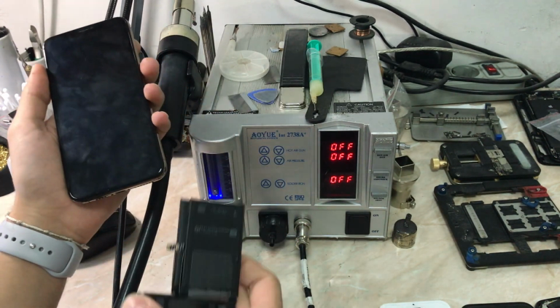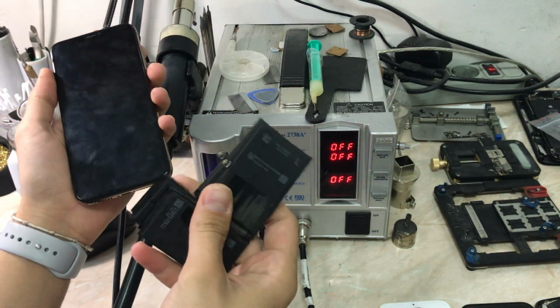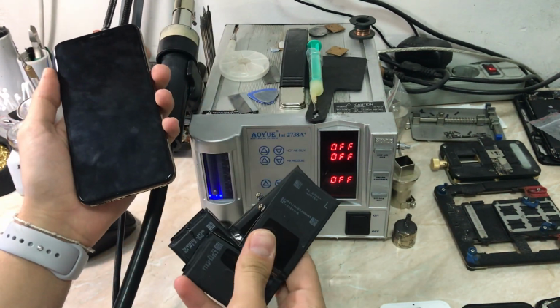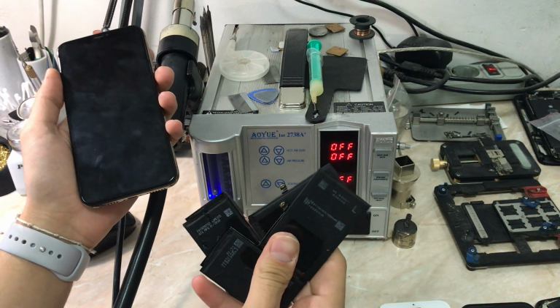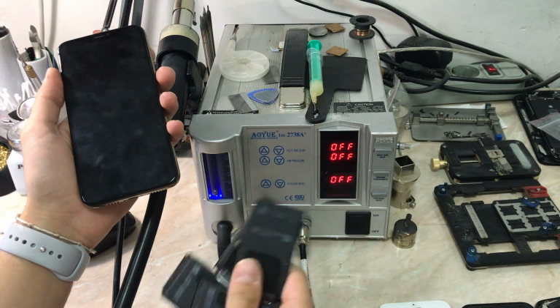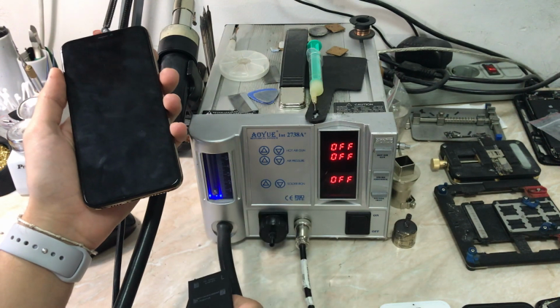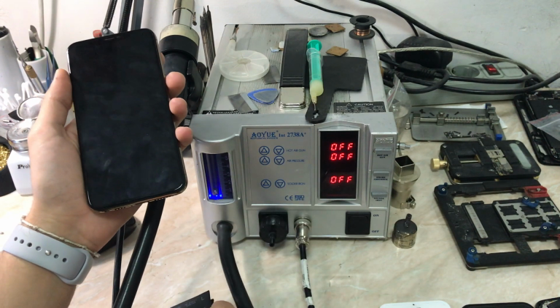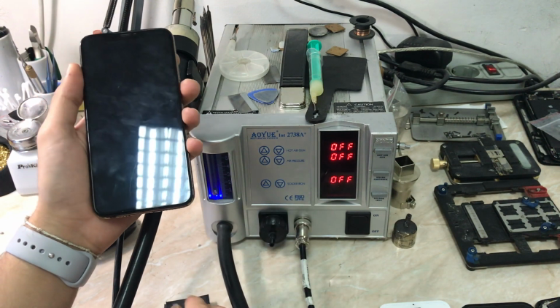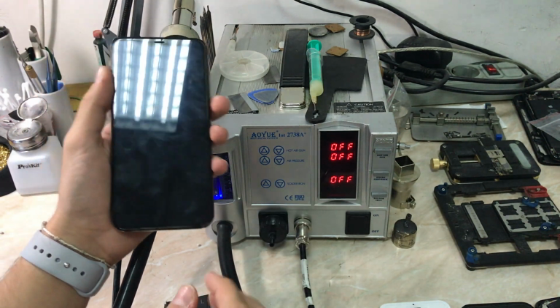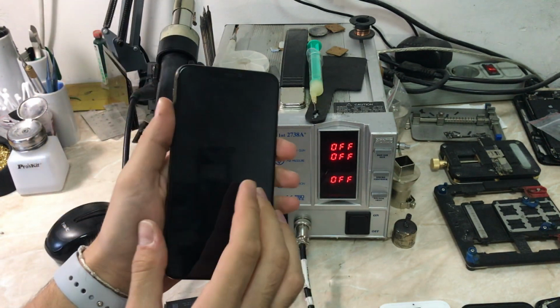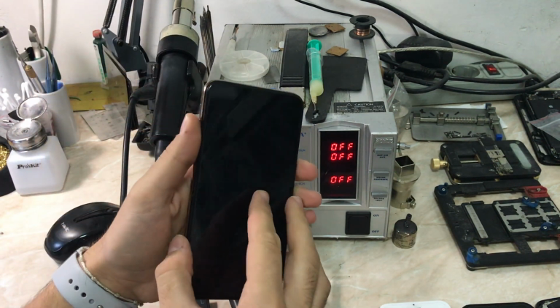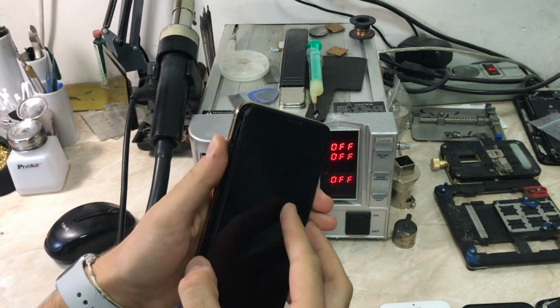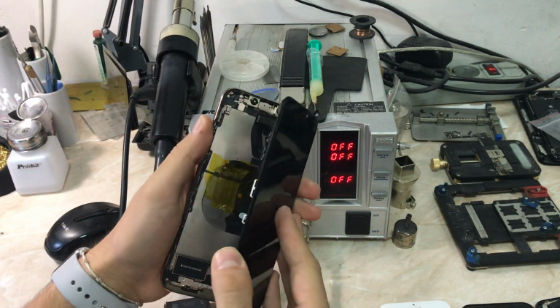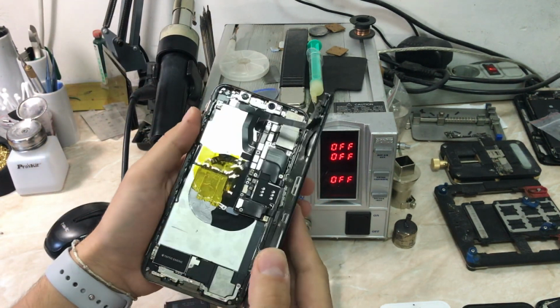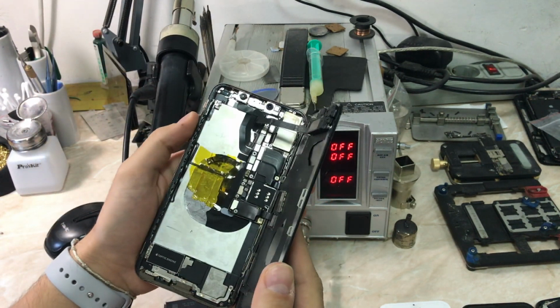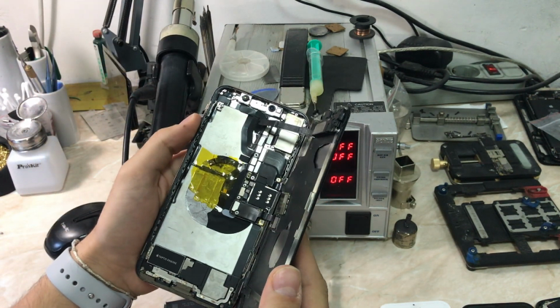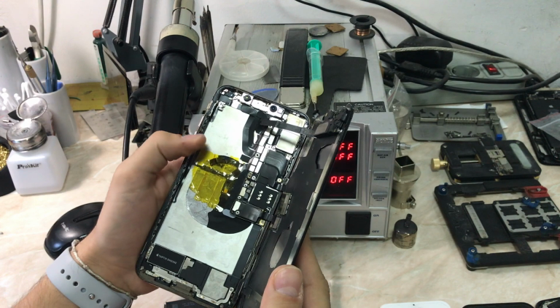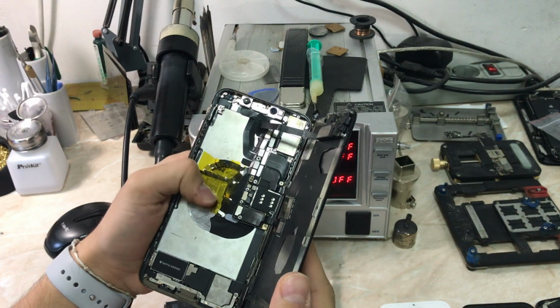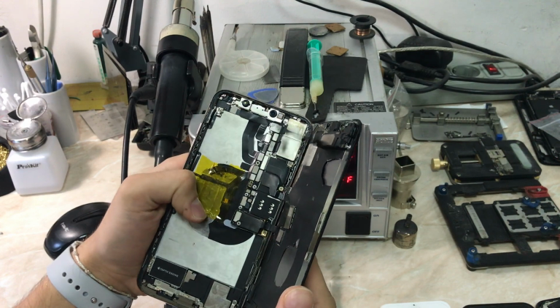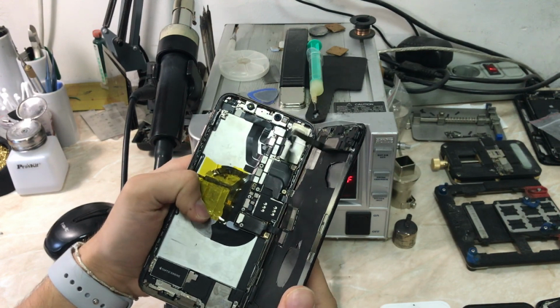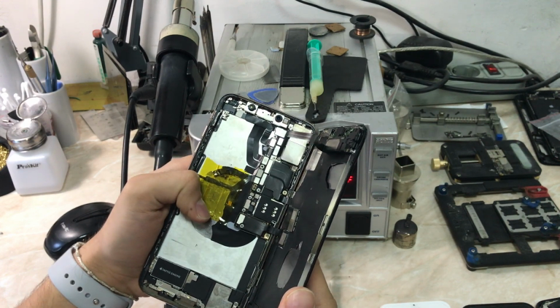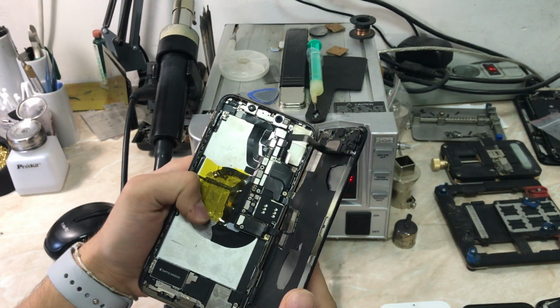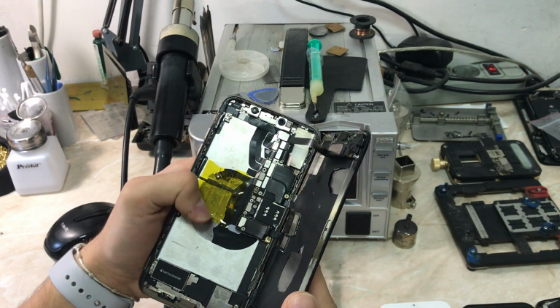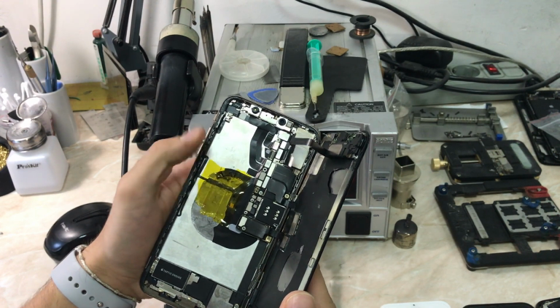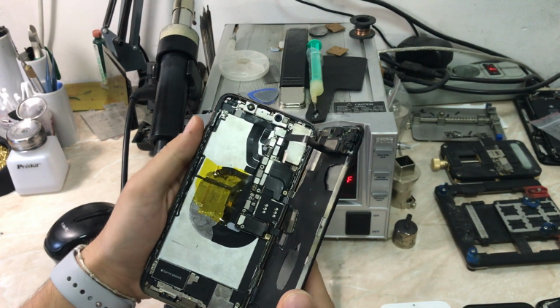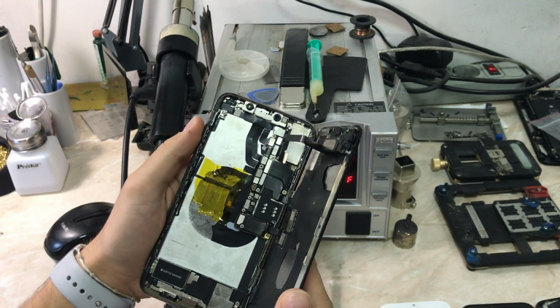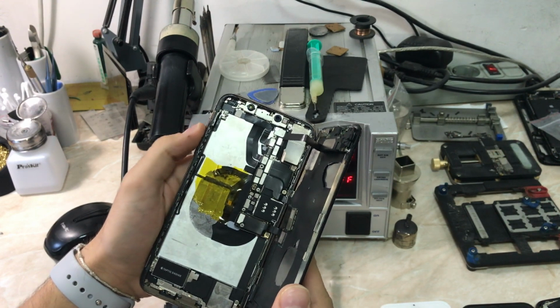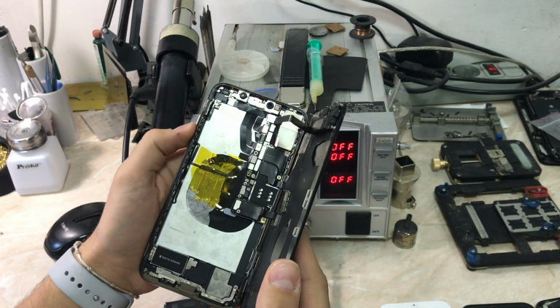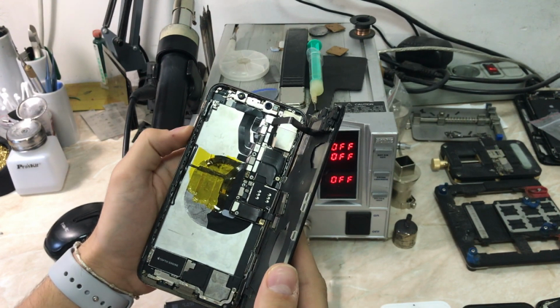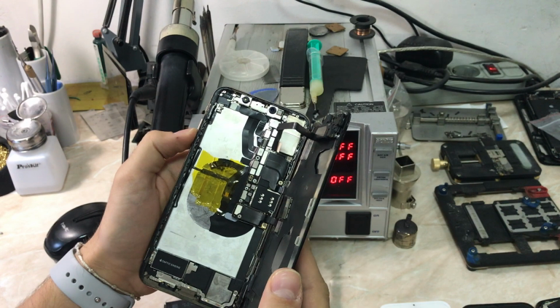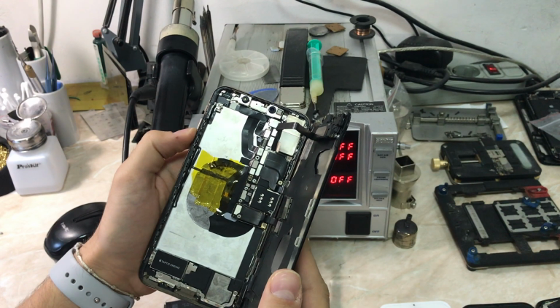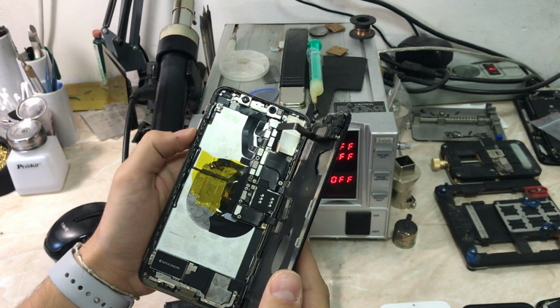I already tried a couple of batteries and it's the same, because the problem is not in the battery itself. As you can see, the device has already been in a repair shop — they tried to remove the battery and almost damaged the wireless charger.